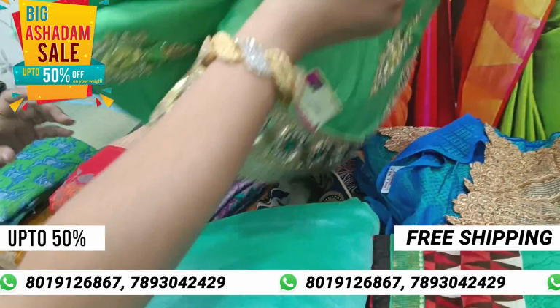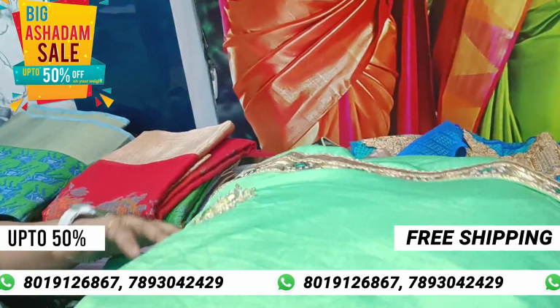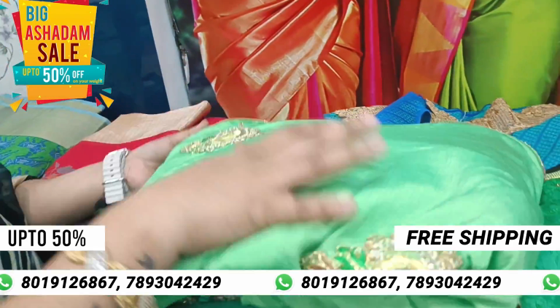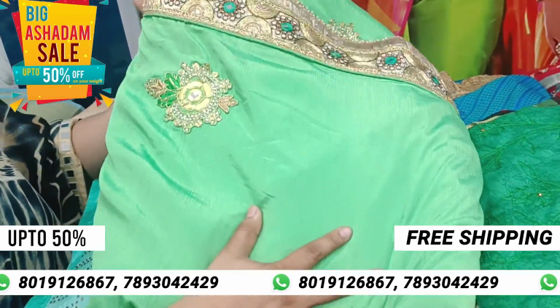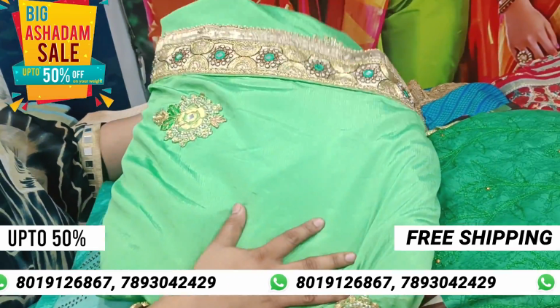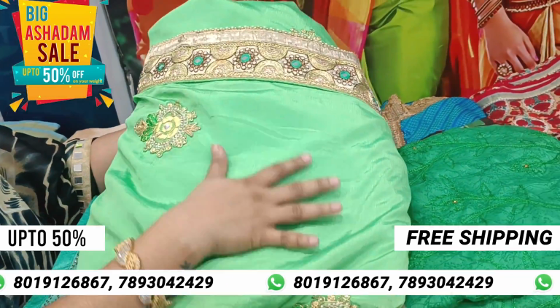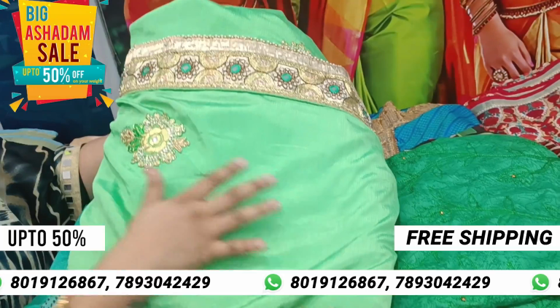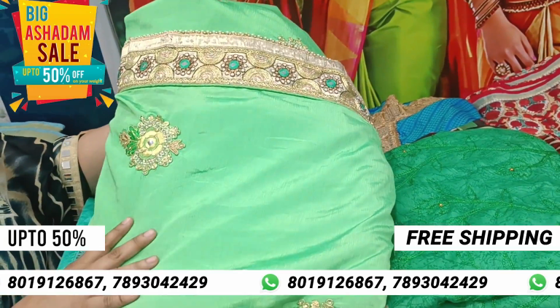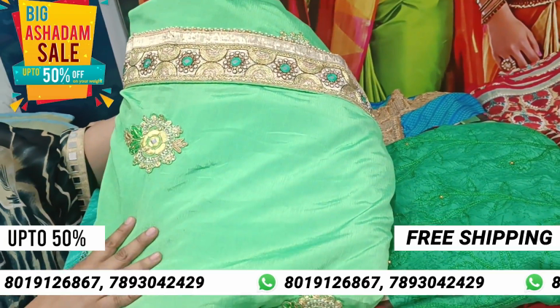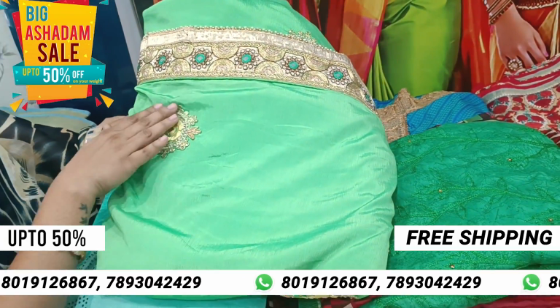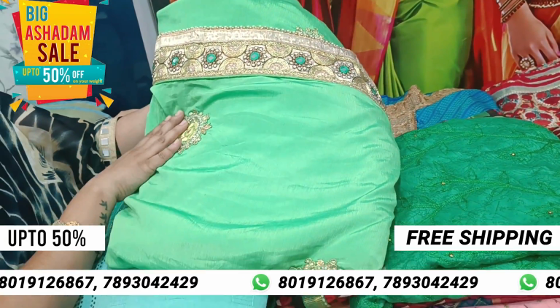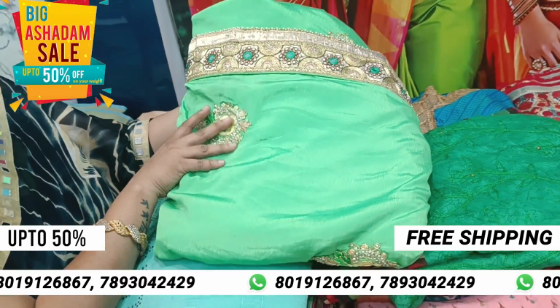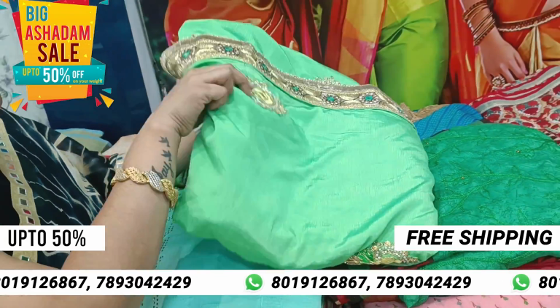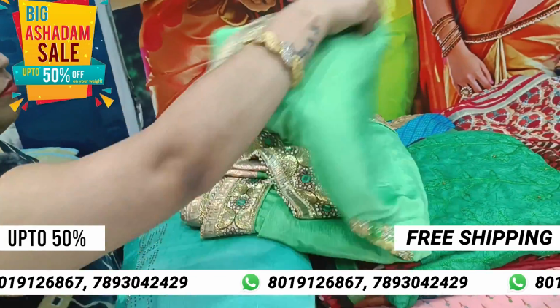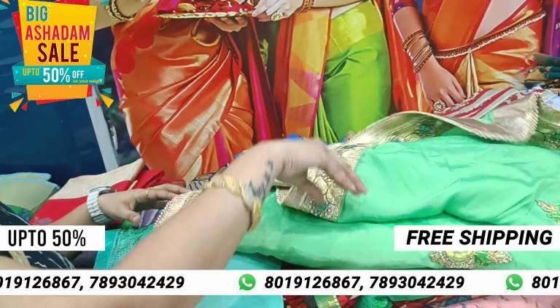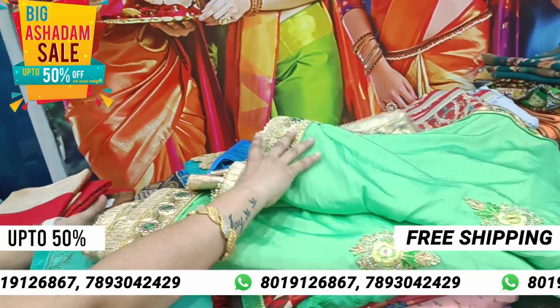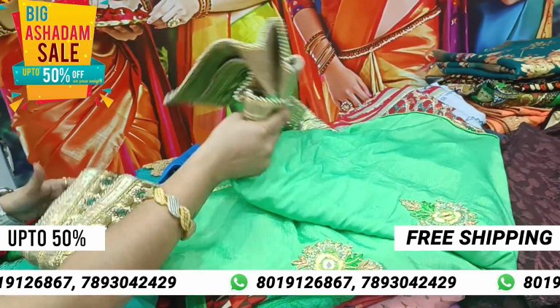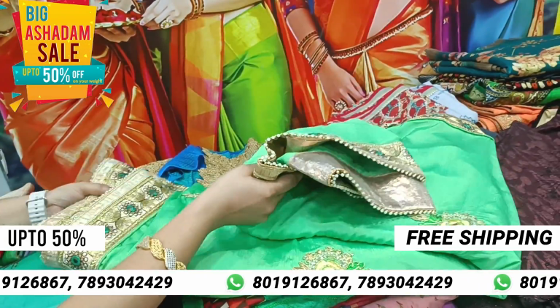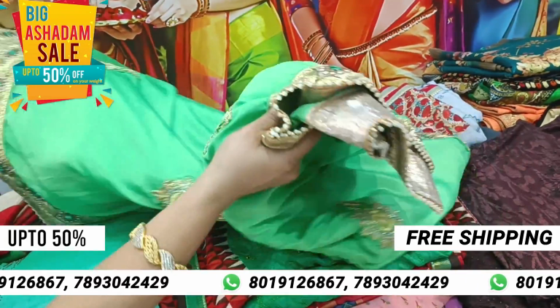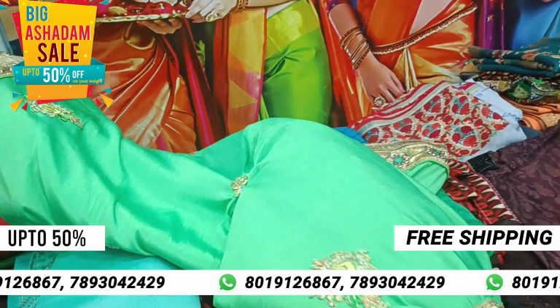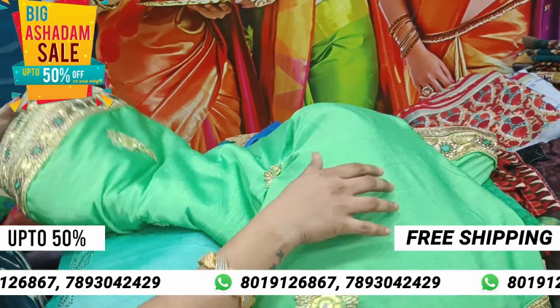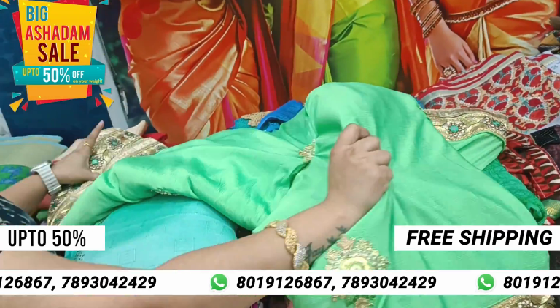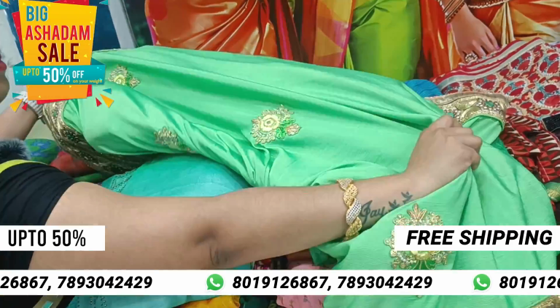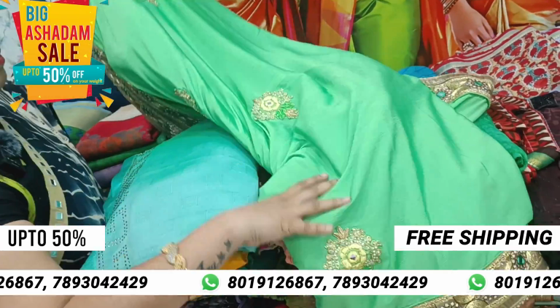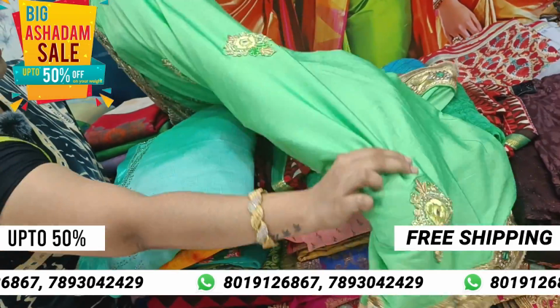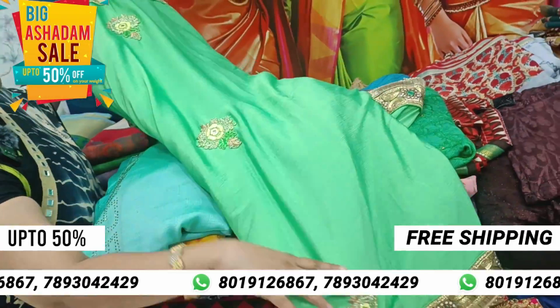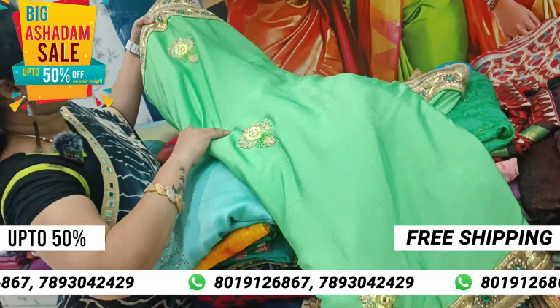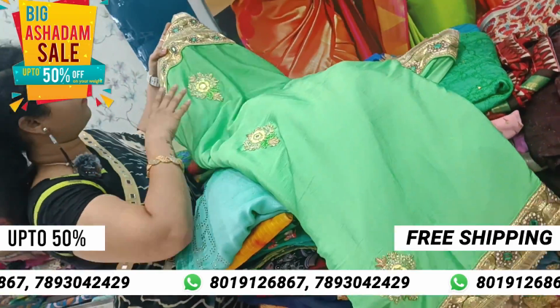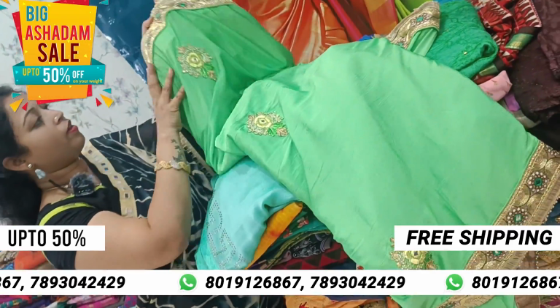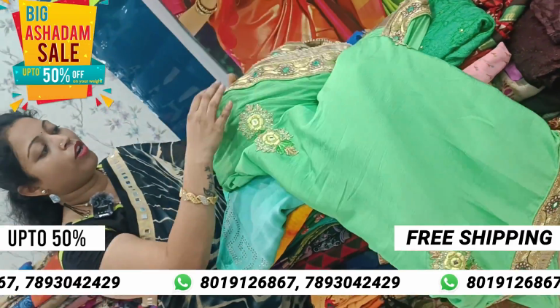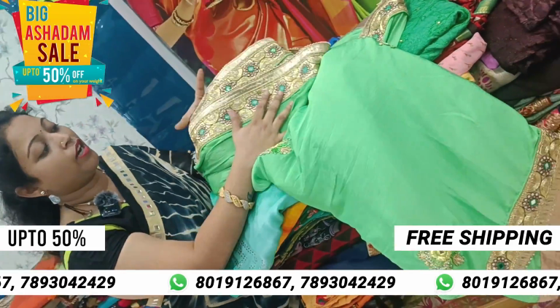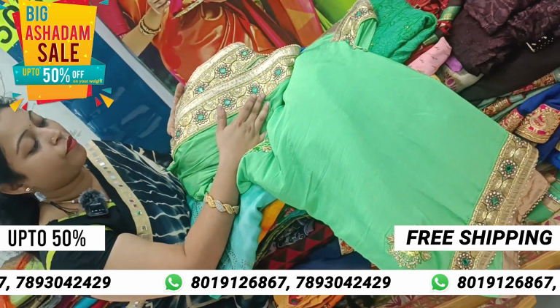This is a designer style. It is very beautiful. It is a full work style. The border is also very beautiful.